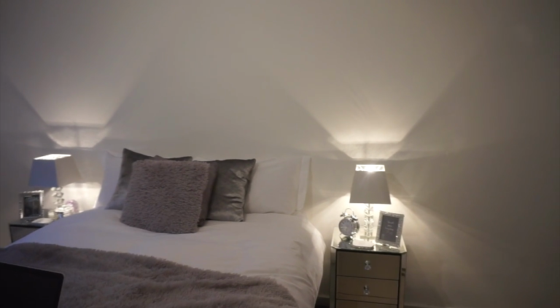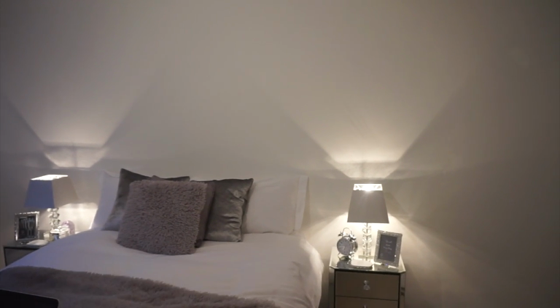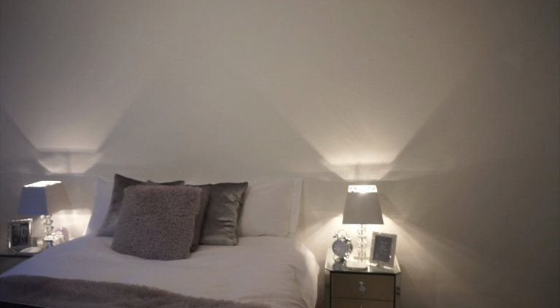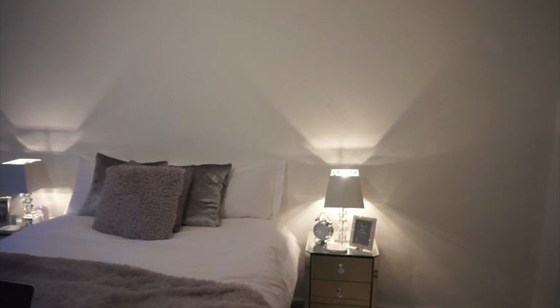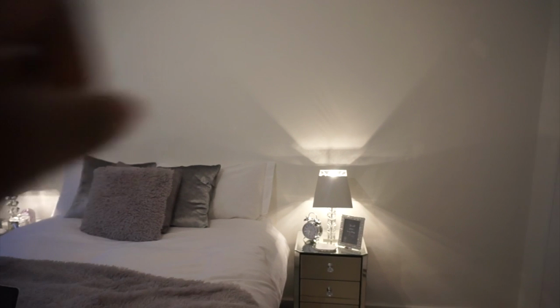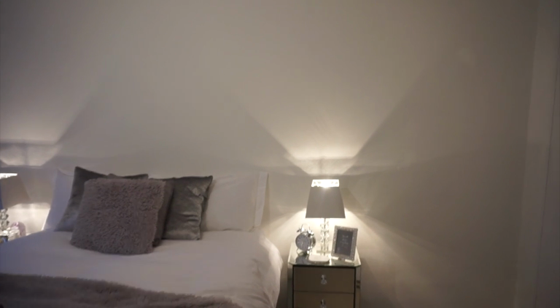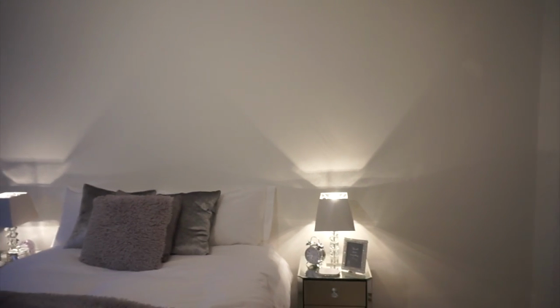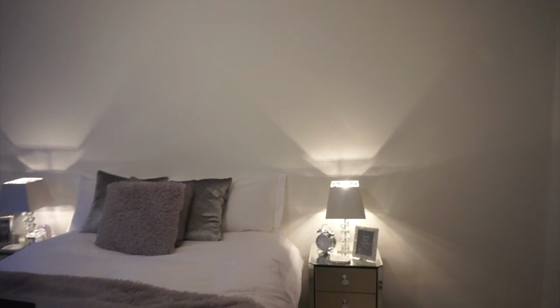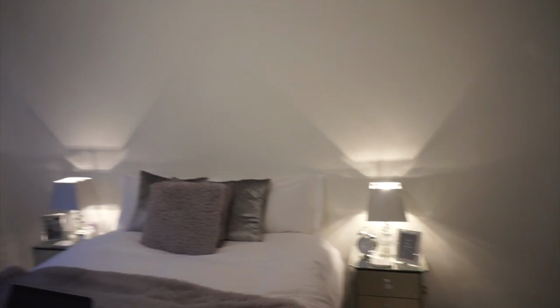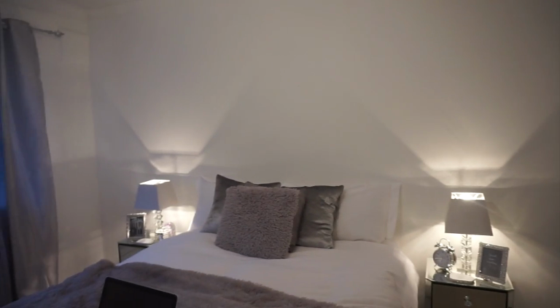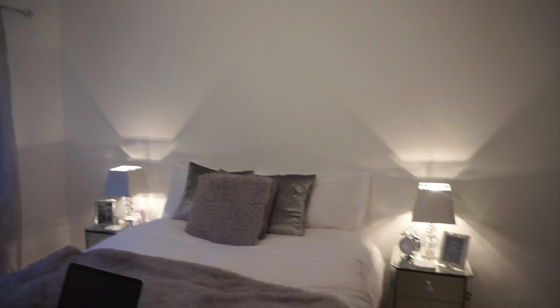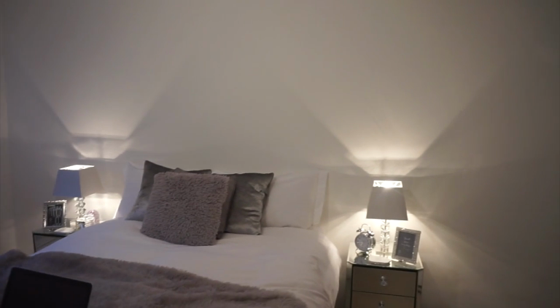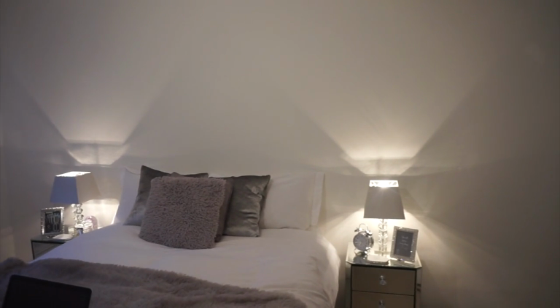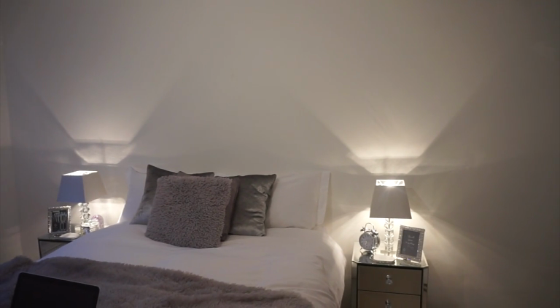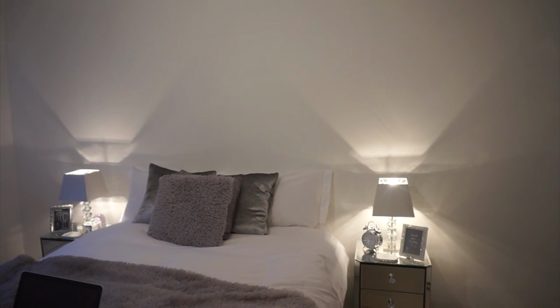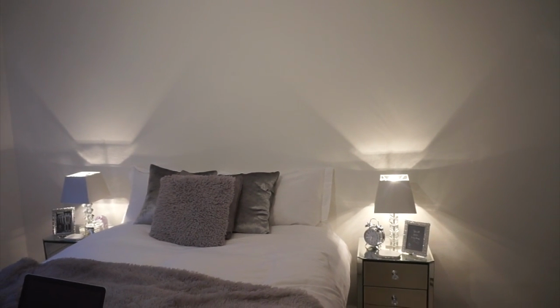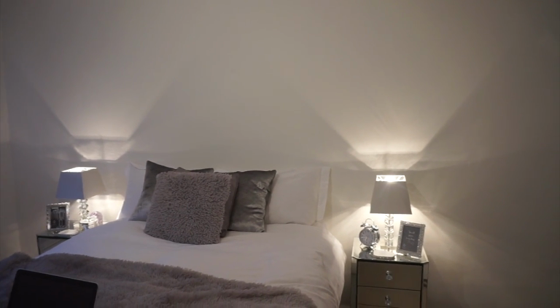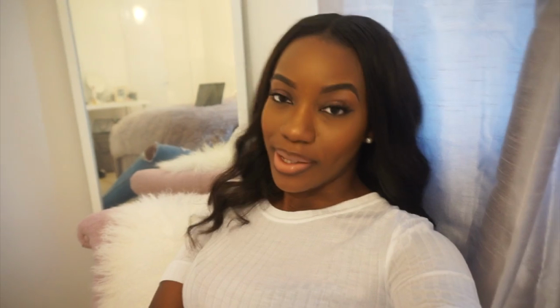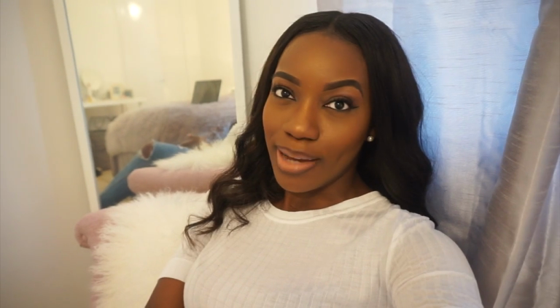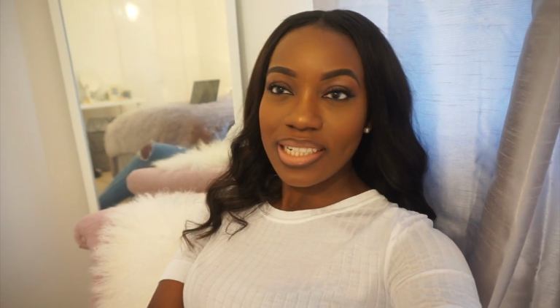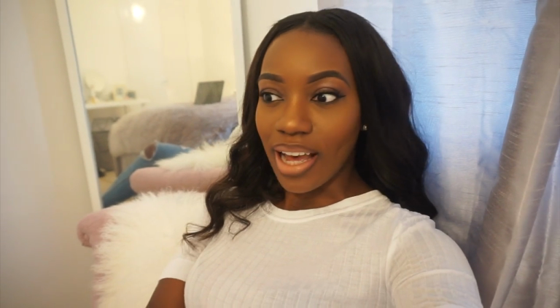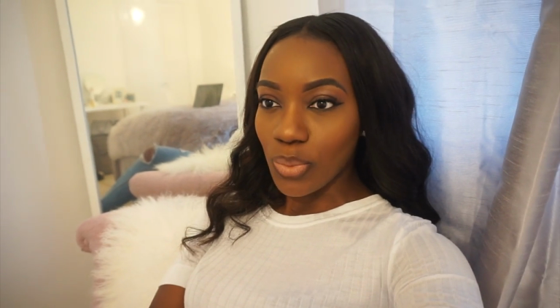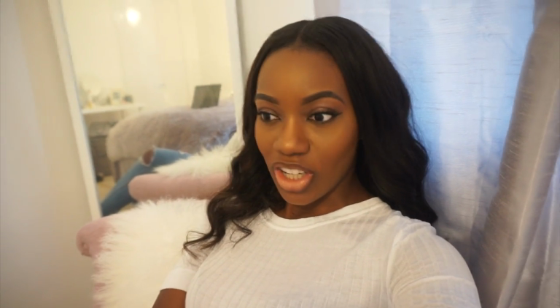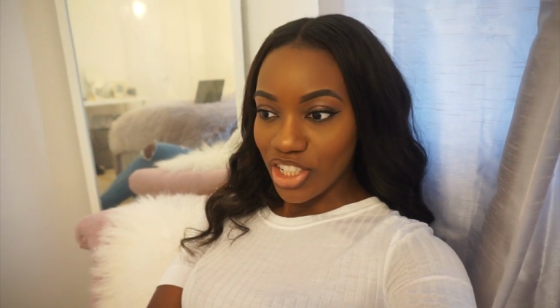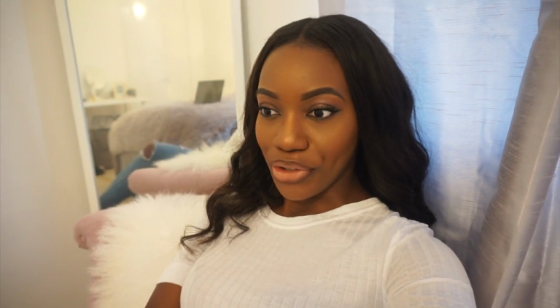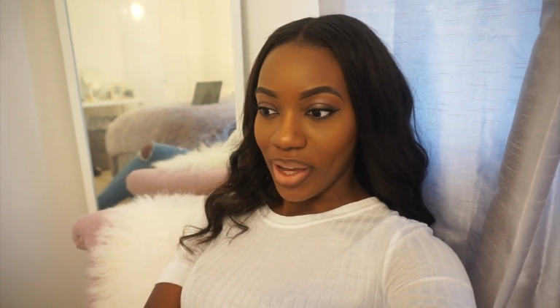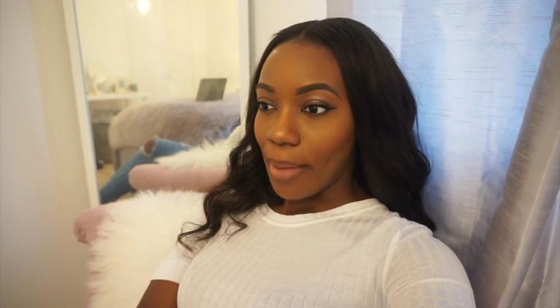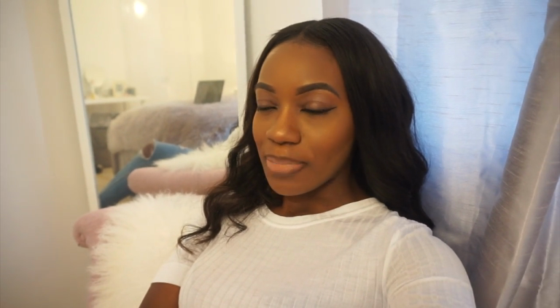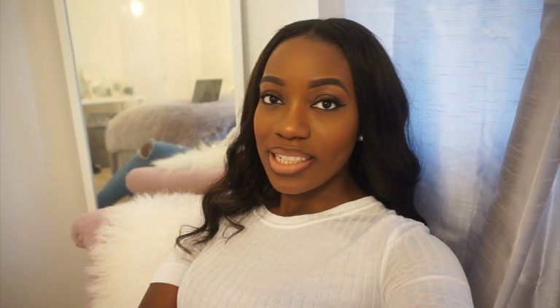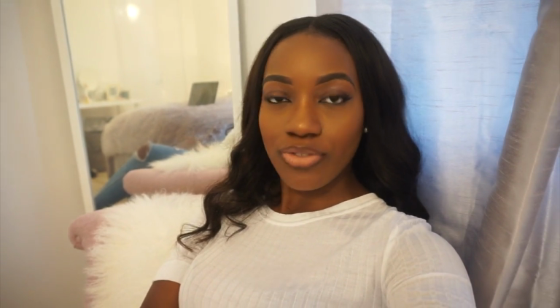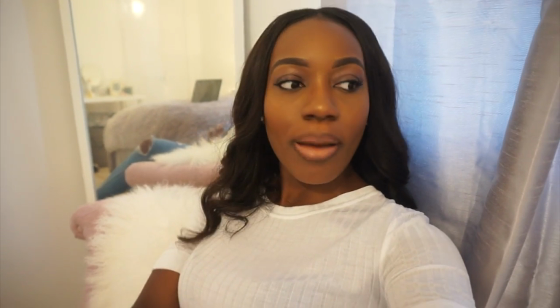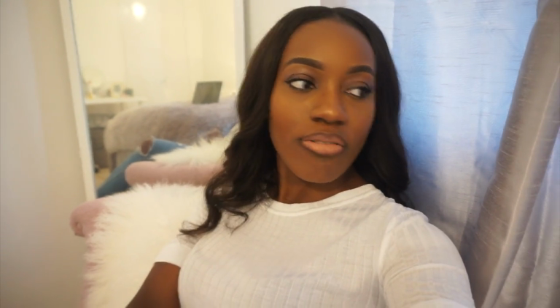I know the bedside tables already have mirrored surfaces, but I think adding extra mirrors will look really, really cool. I'm trying to decide — honestly I'm not going to touch this room much until other things in the house are done first.